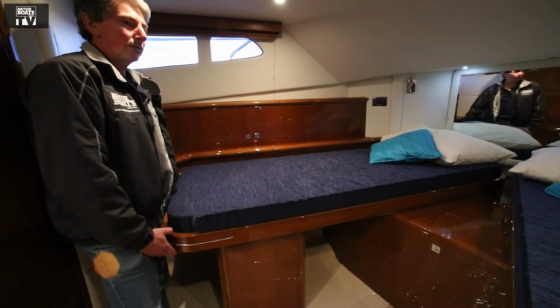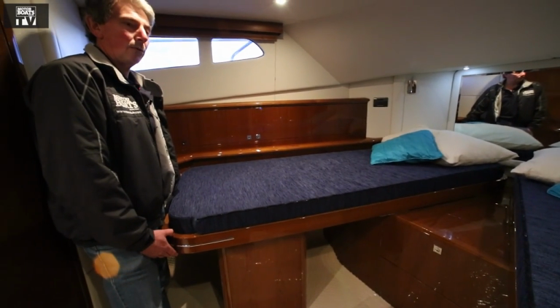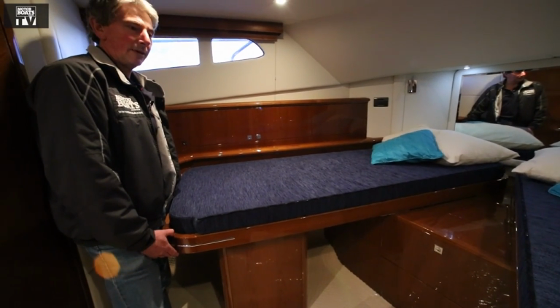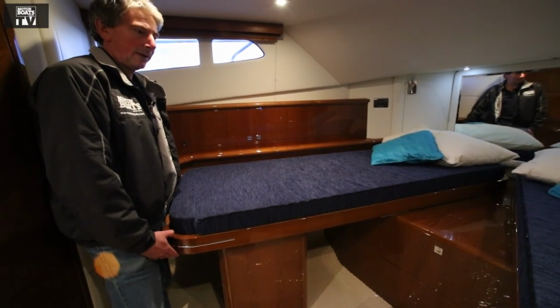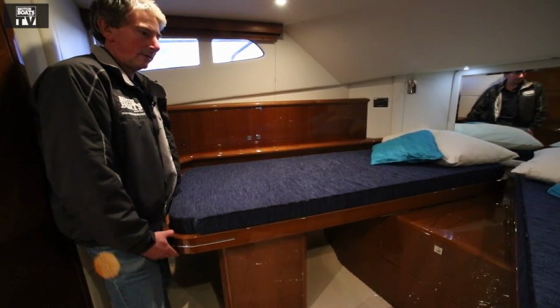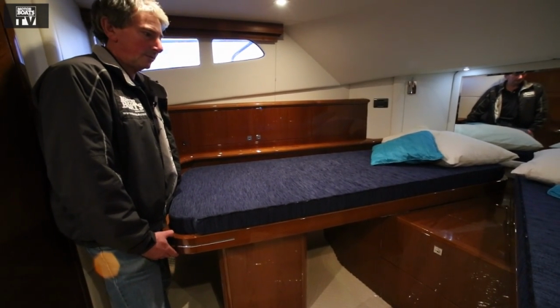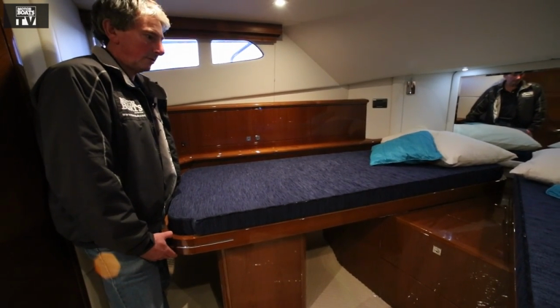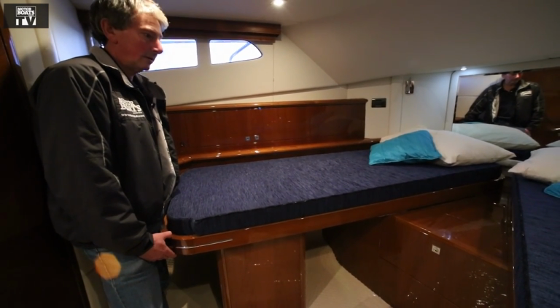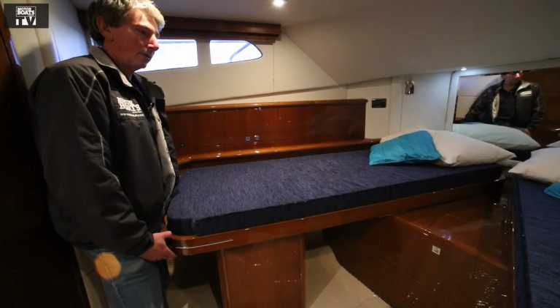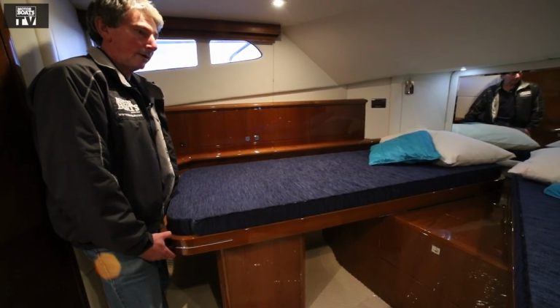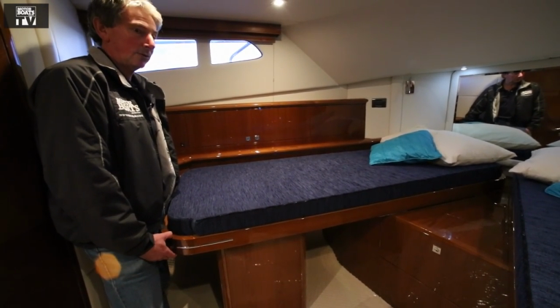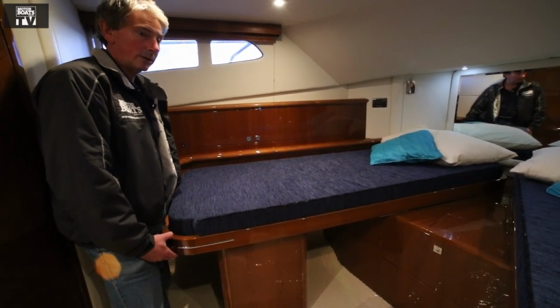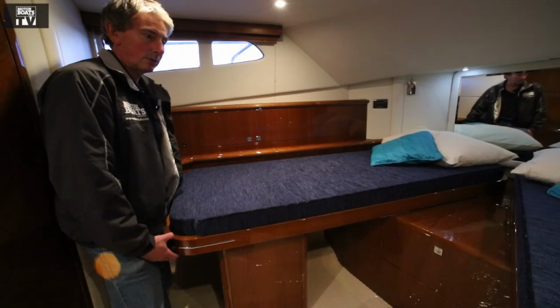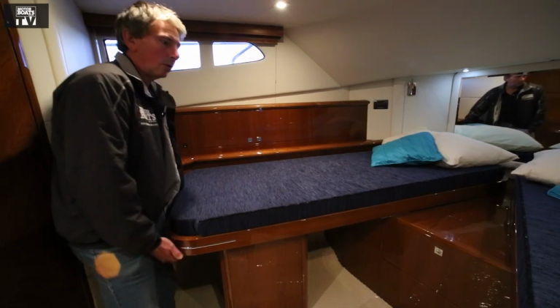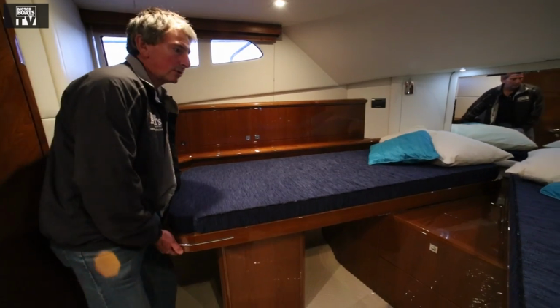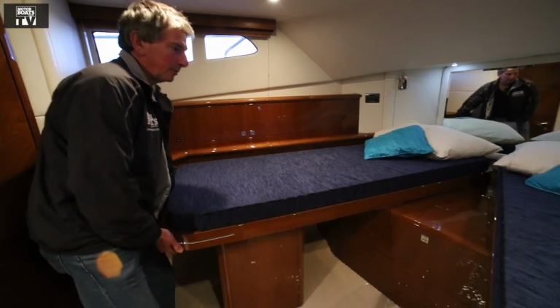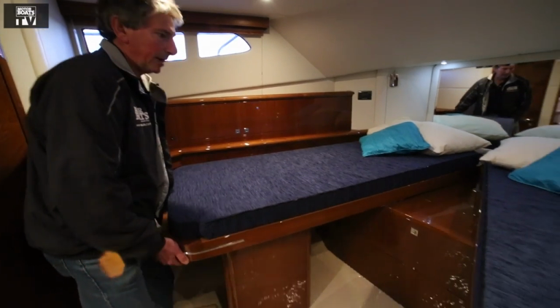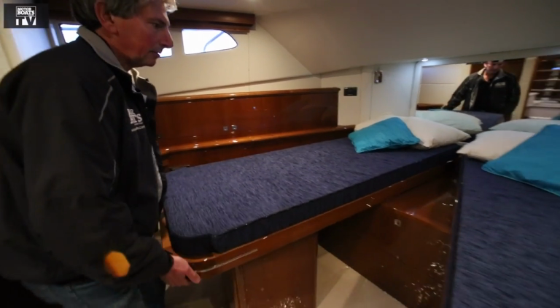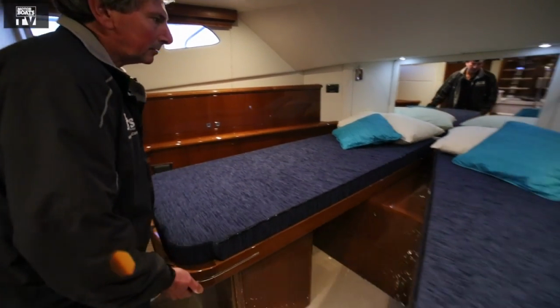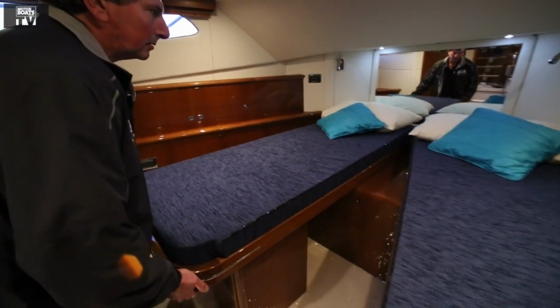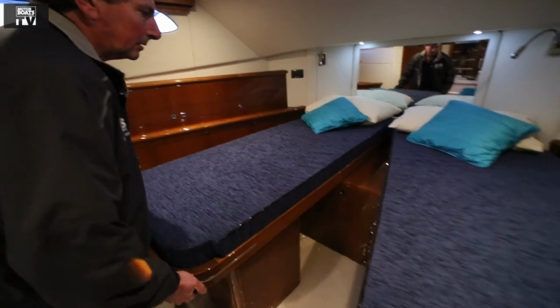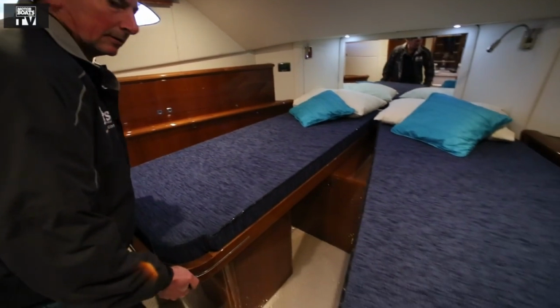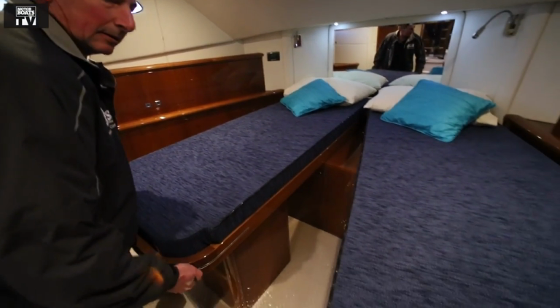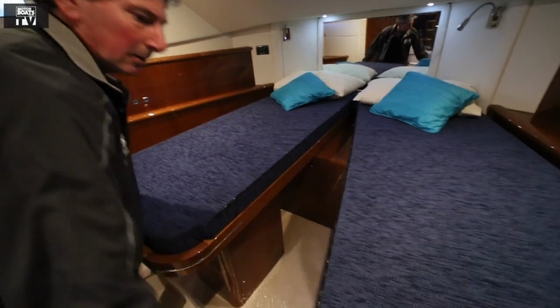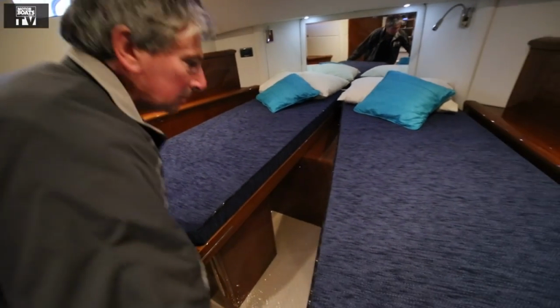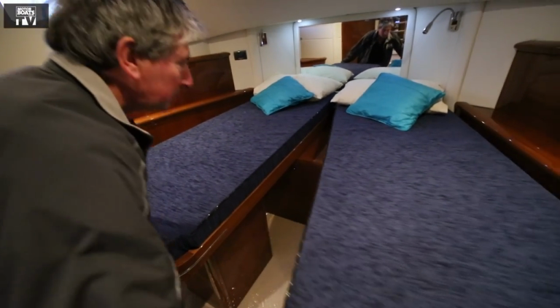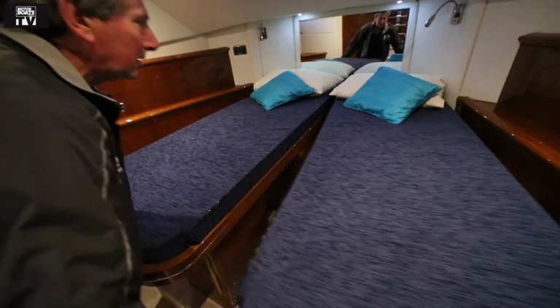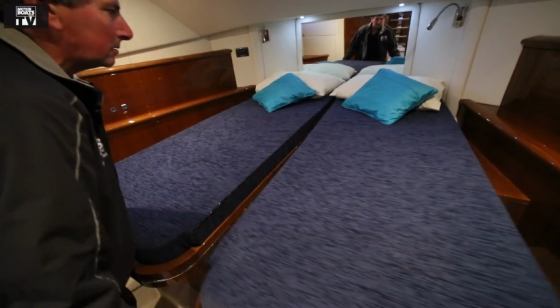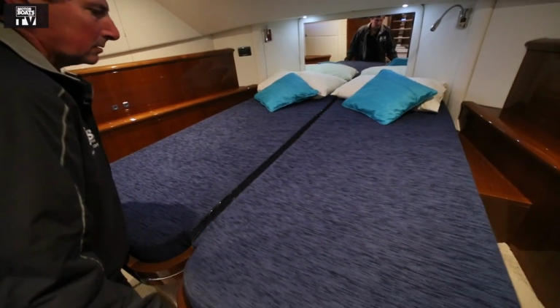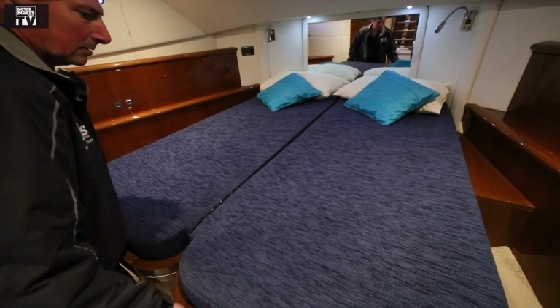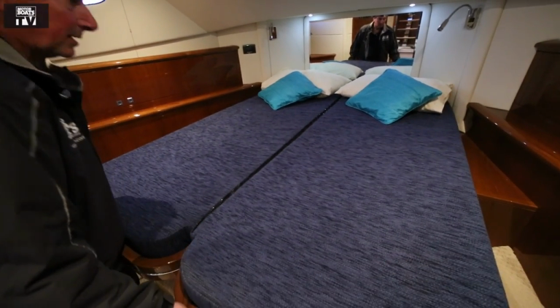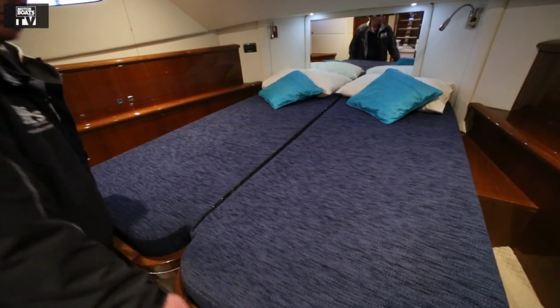The fore cabin has the benefit of scissor berths, so either you have two singles or you can slide them together to make a double.